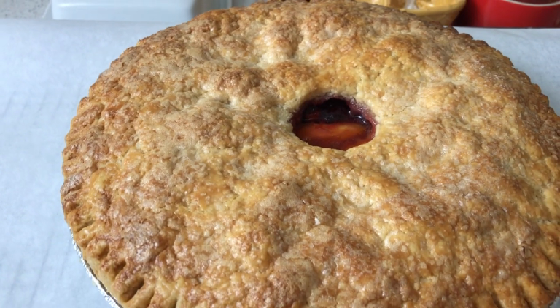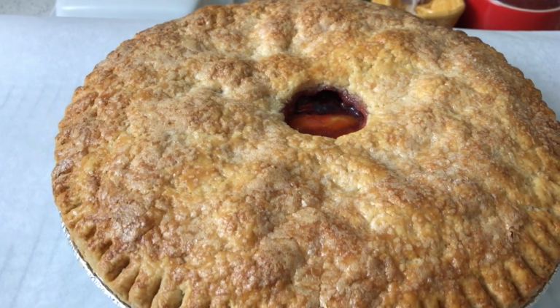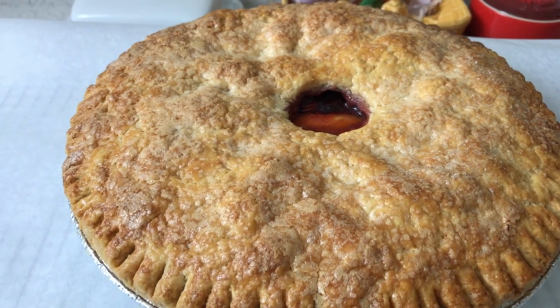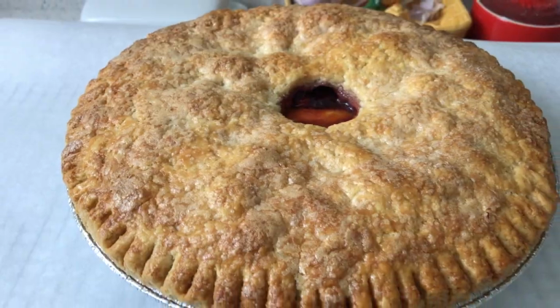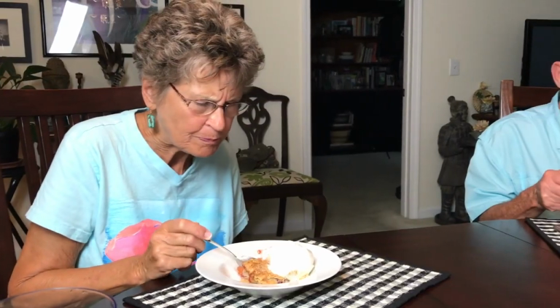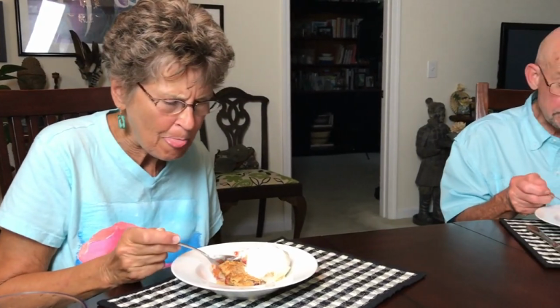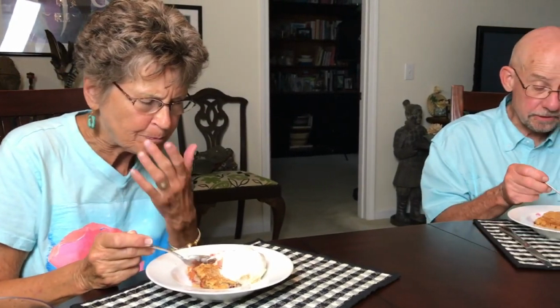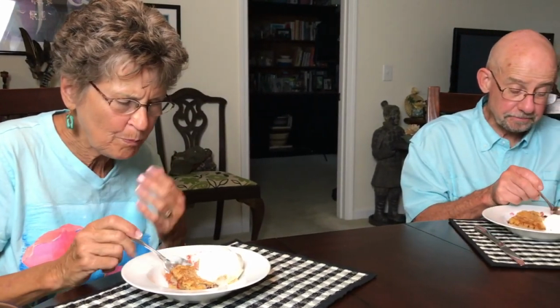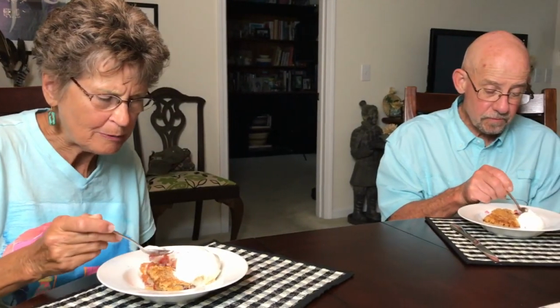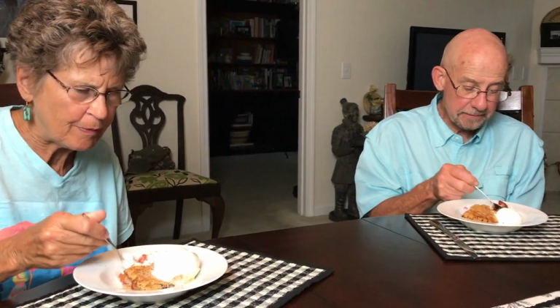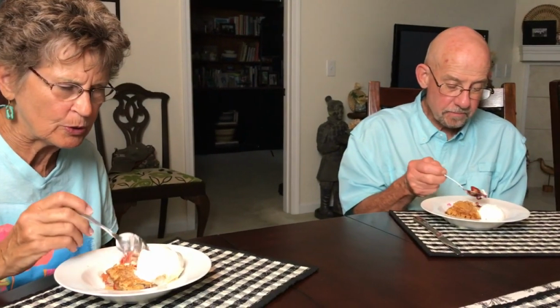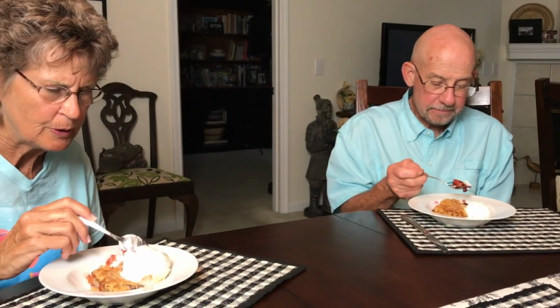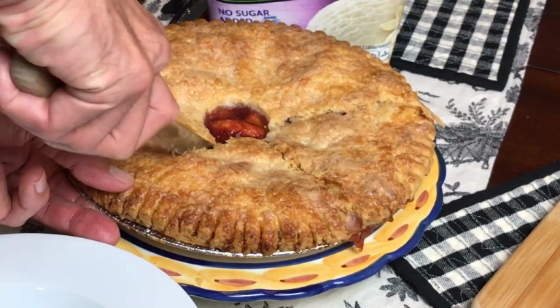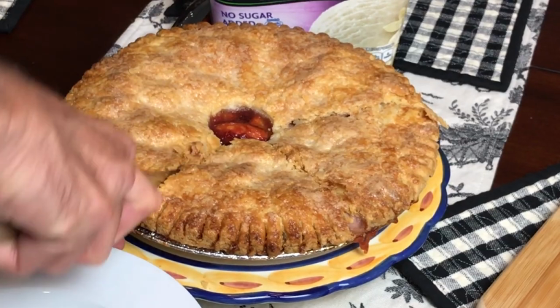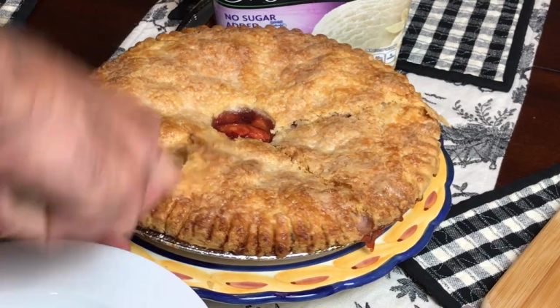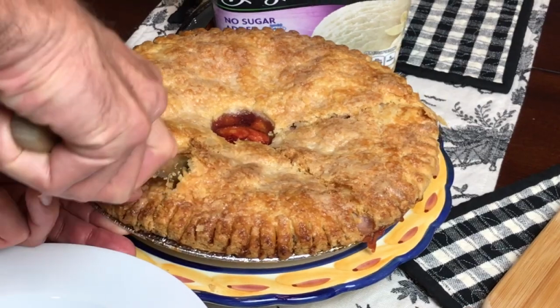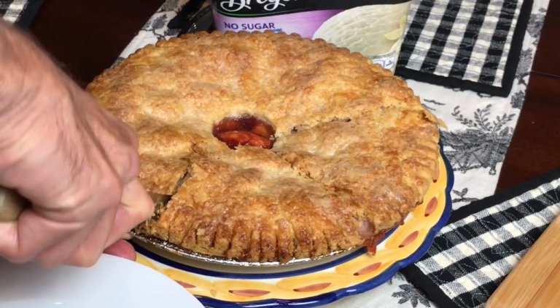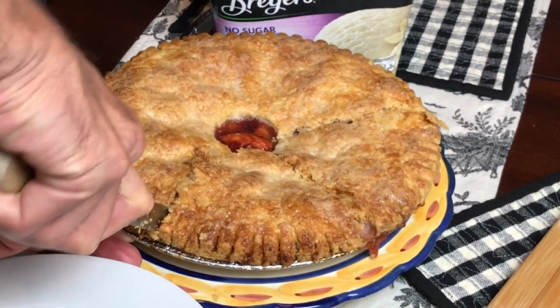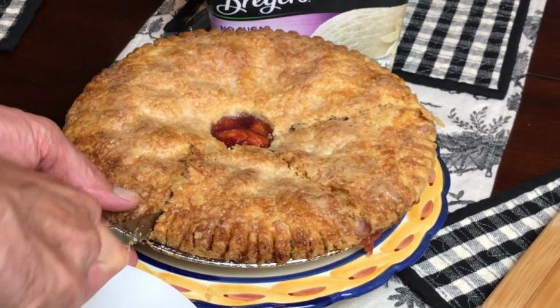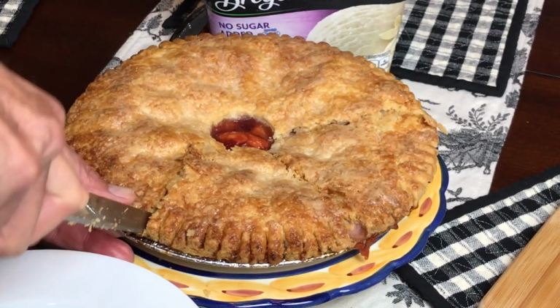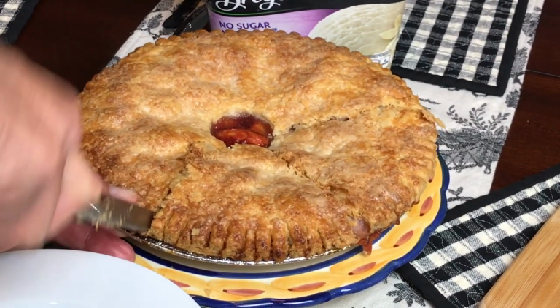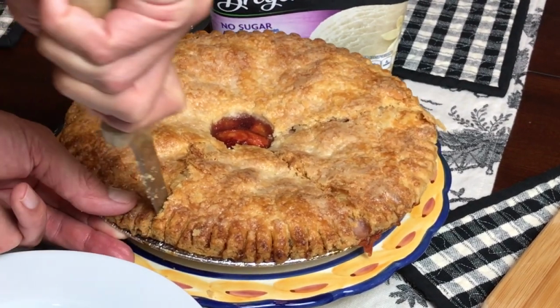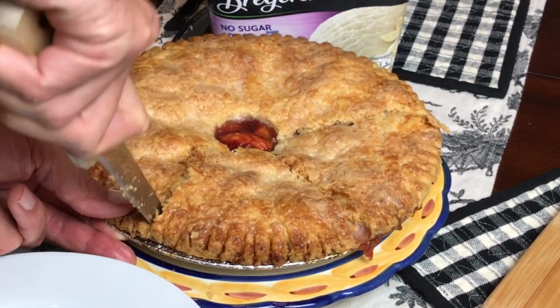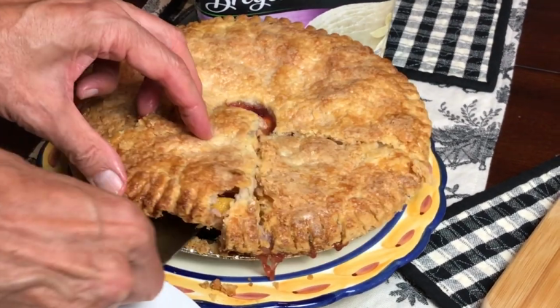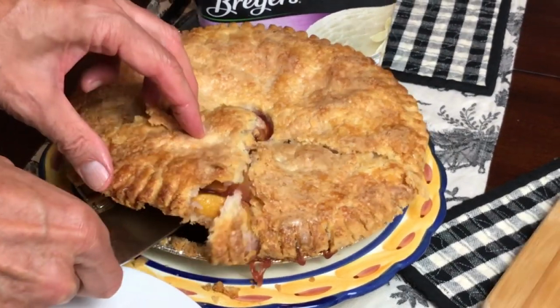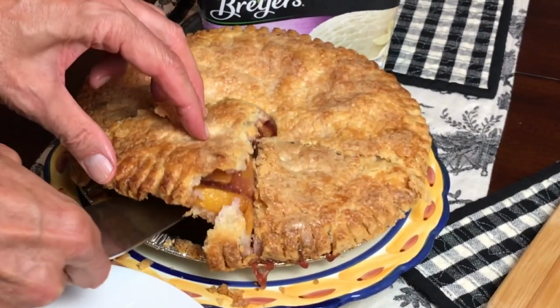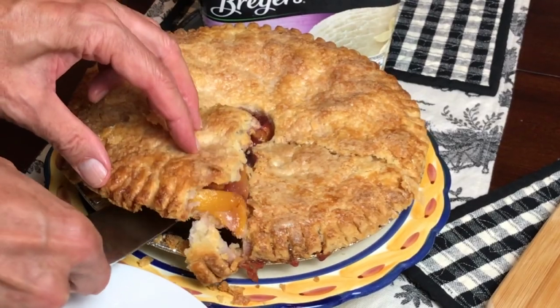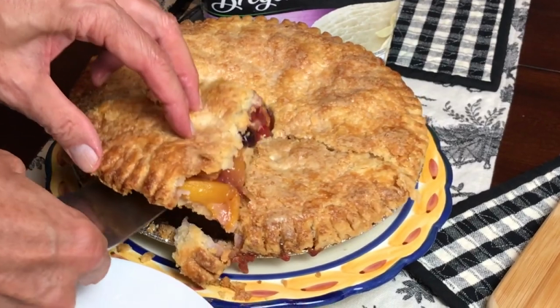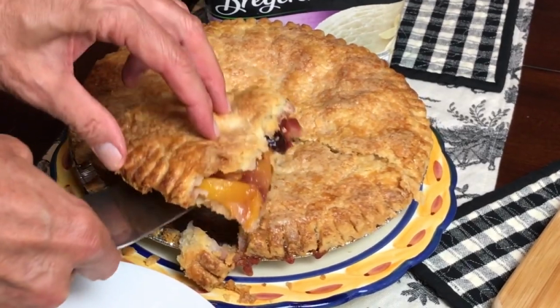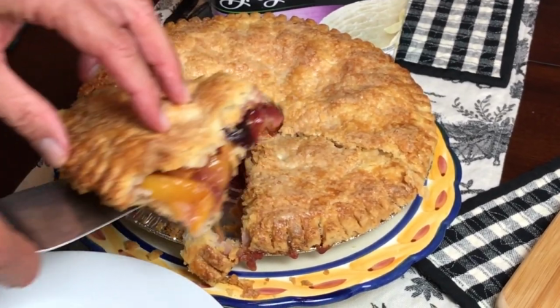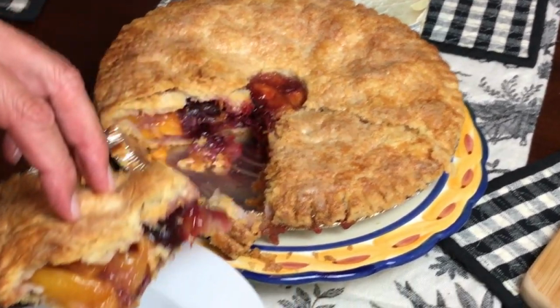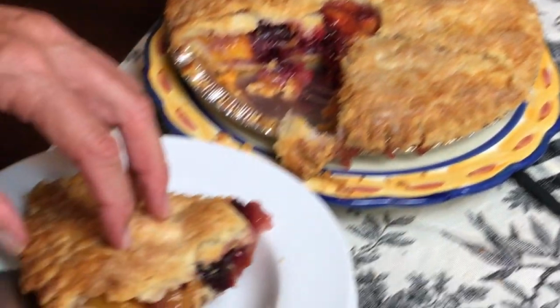We invited my sister Joanne and her husband Dean over for dinner so we had someone to share the pie with. I have to be extra nice to them because they grow blueberries and I don't, so I gave them really big pieces. They liked that, and the ice cream didn't hurt either.